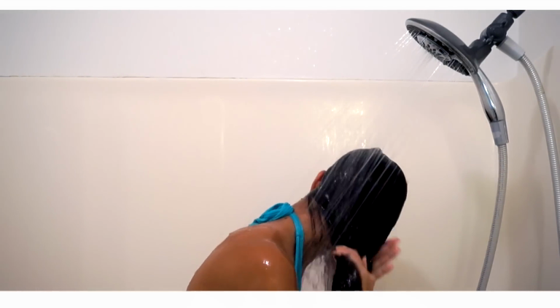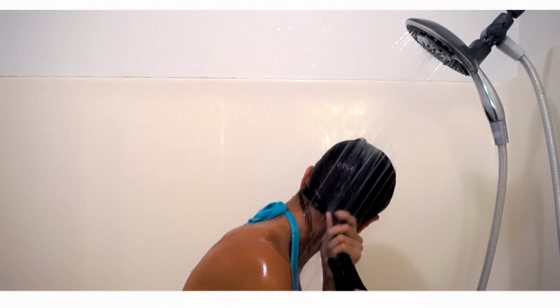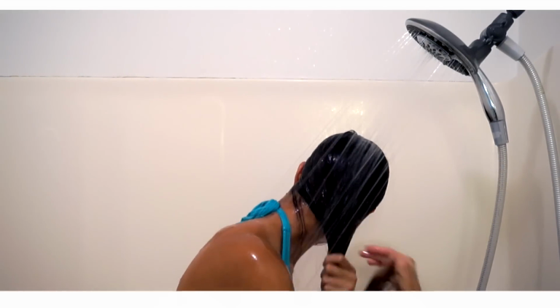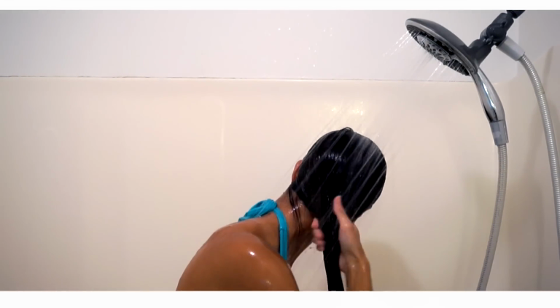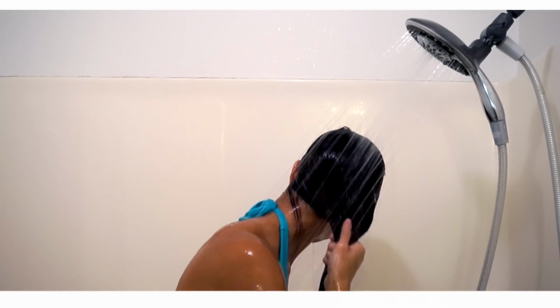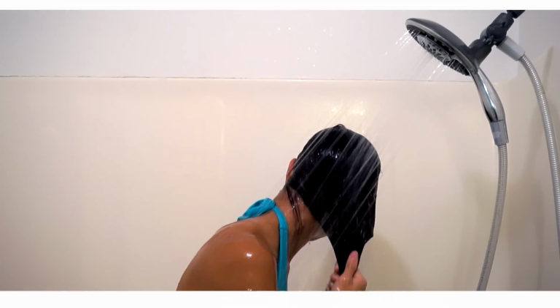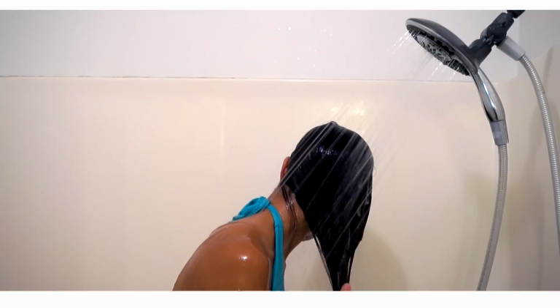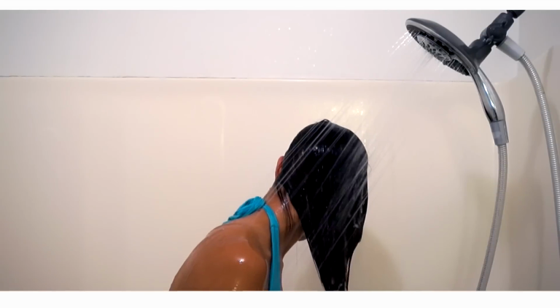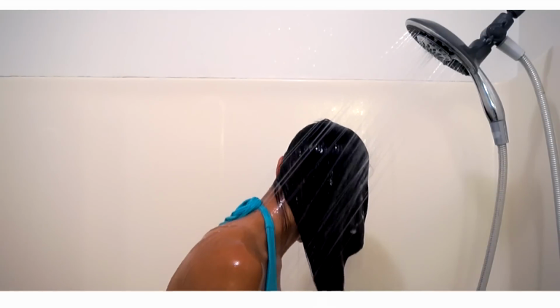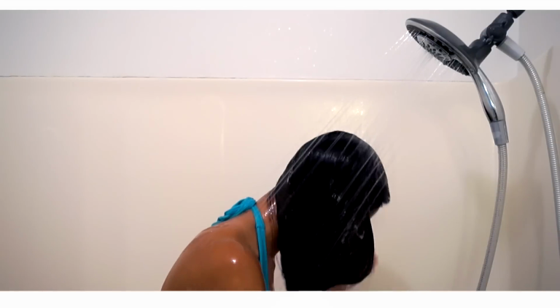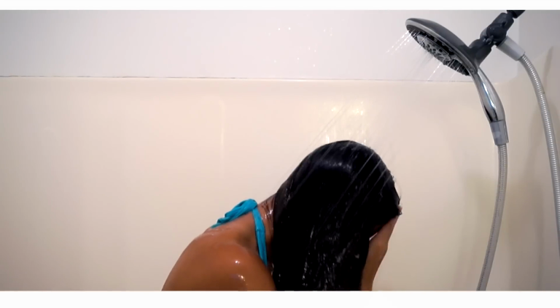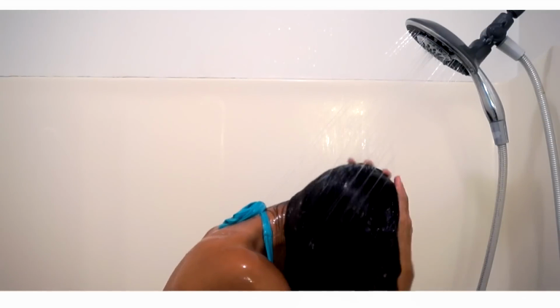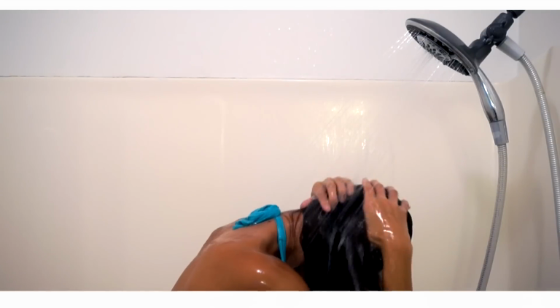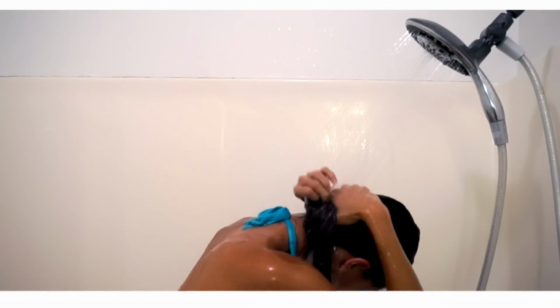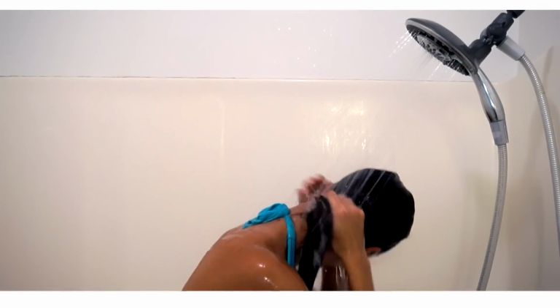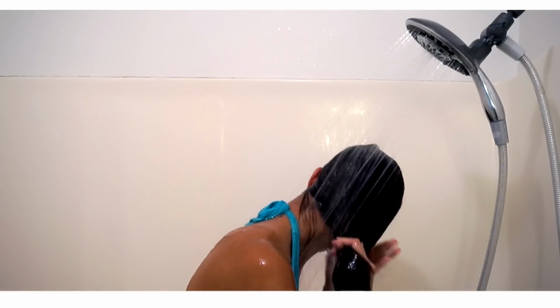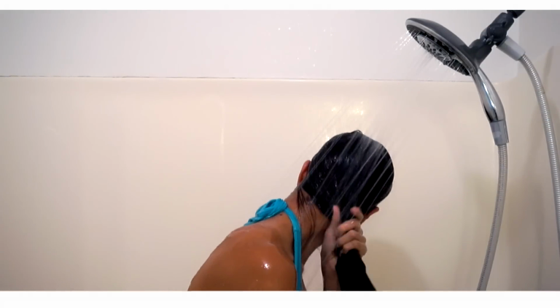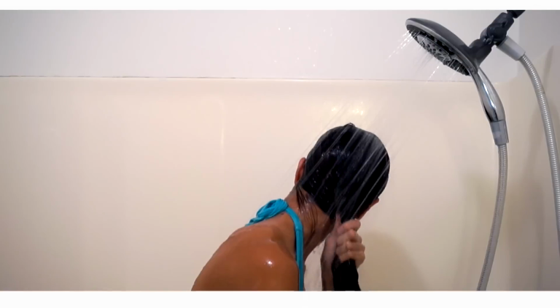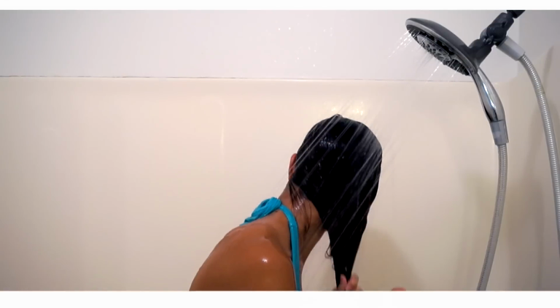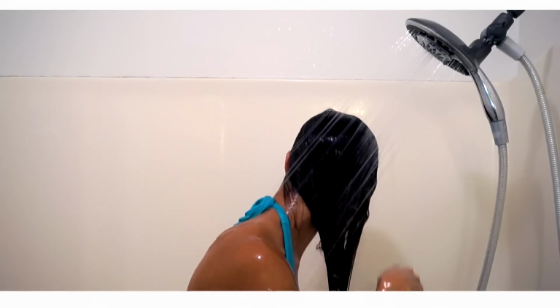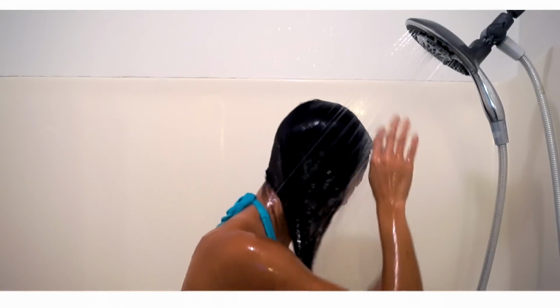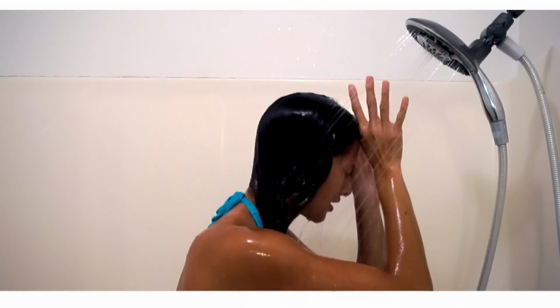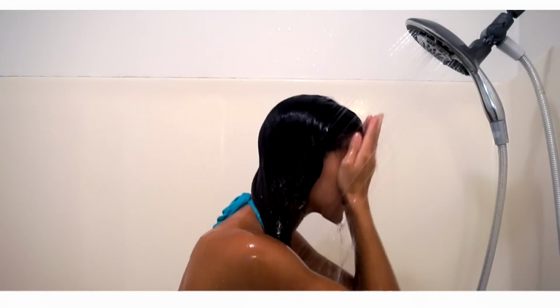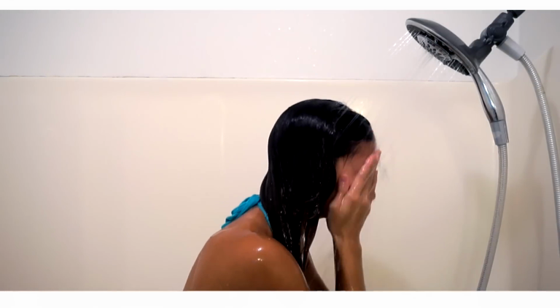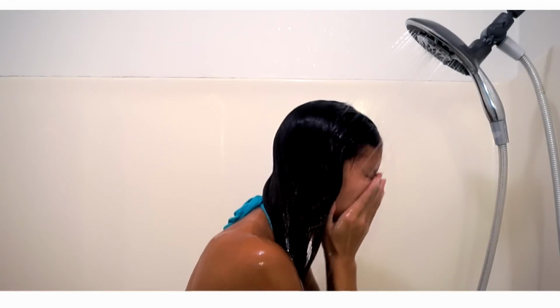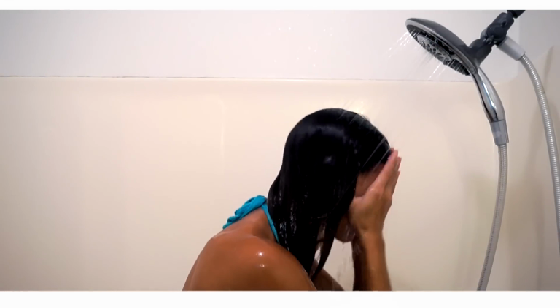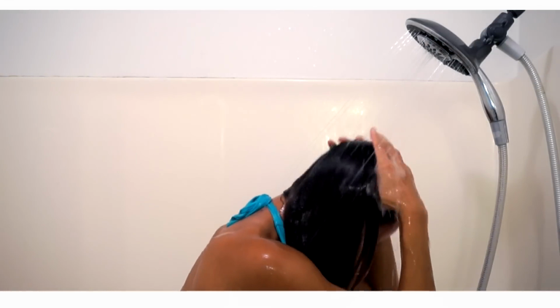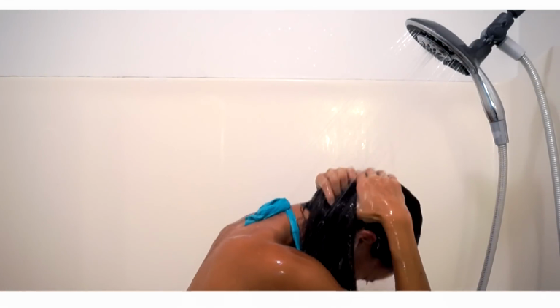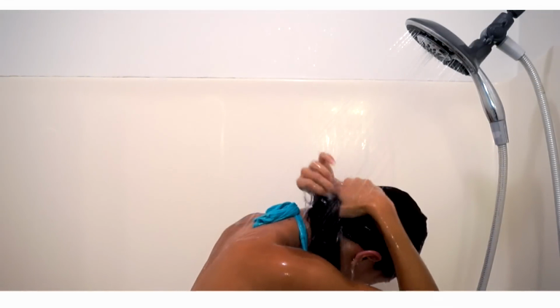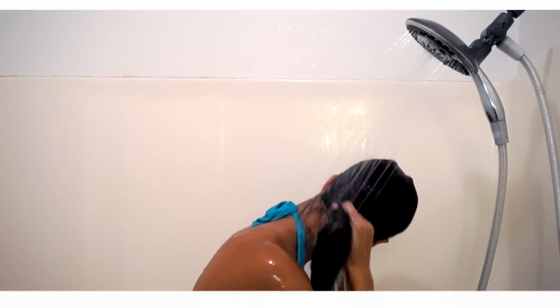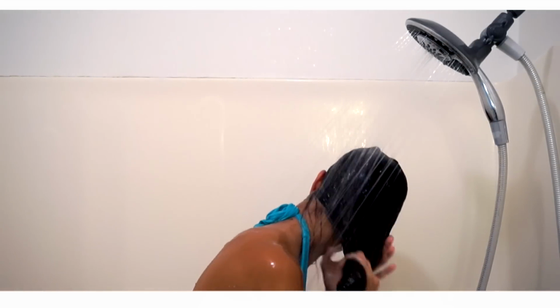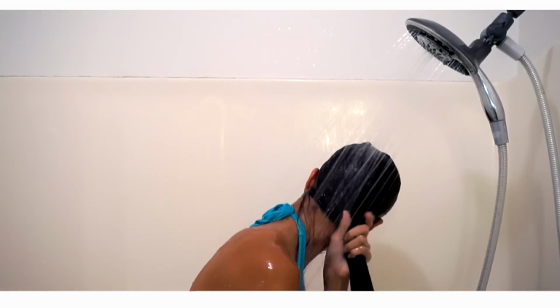When you wash it out, be sure to wash it out to the side — that way it doesn't get on your back. It makes your bacne non-existent if you have that problem.